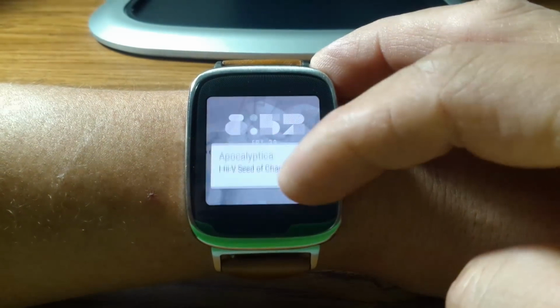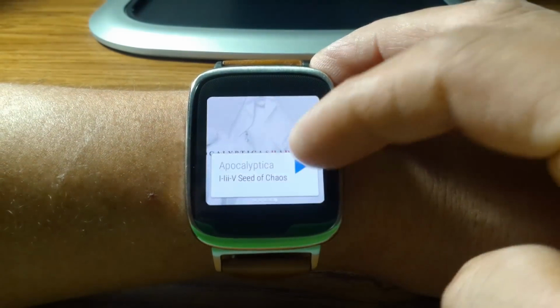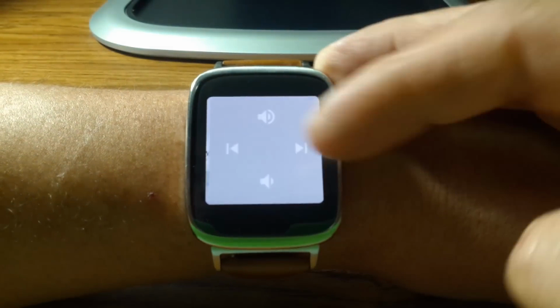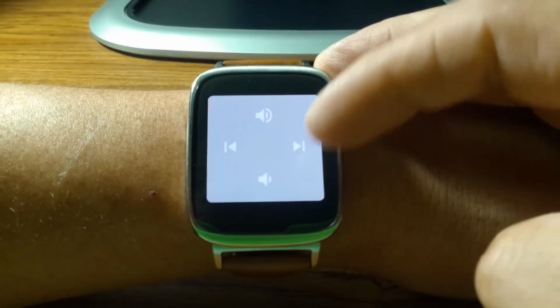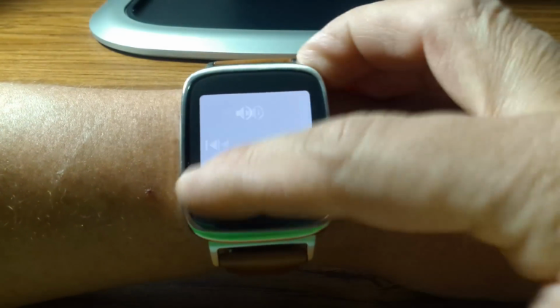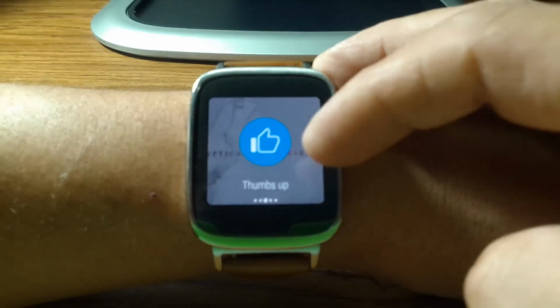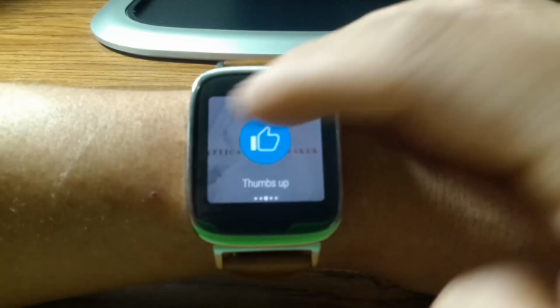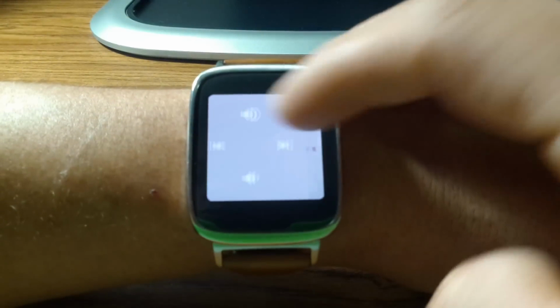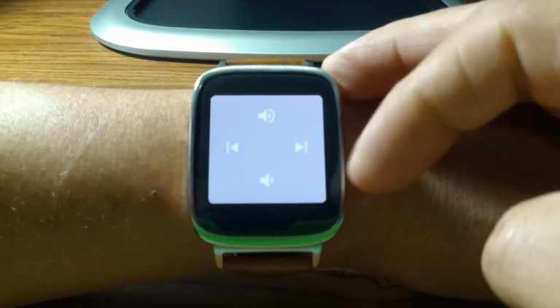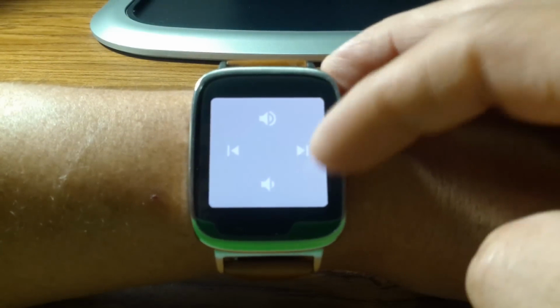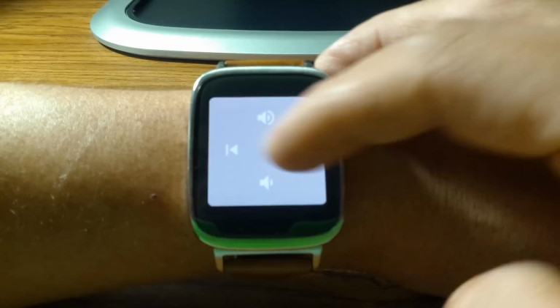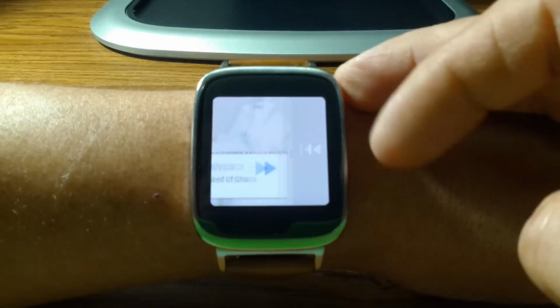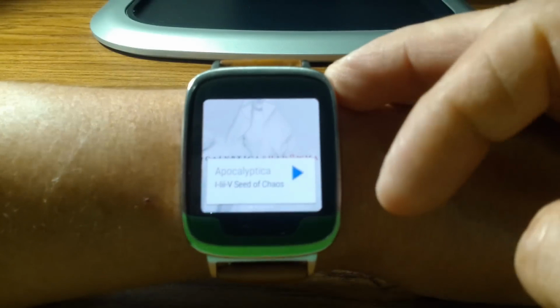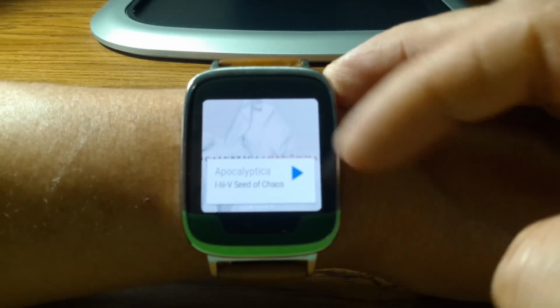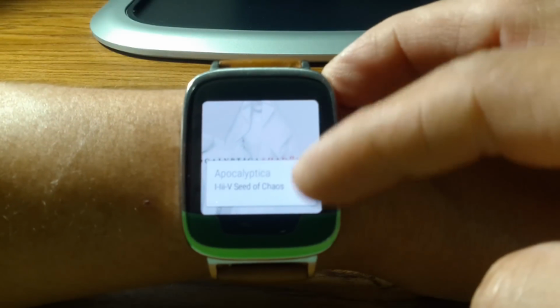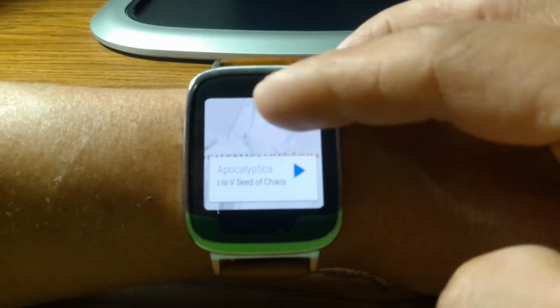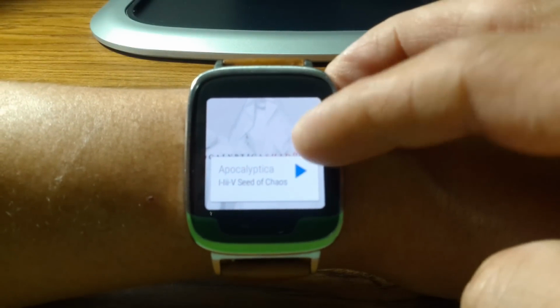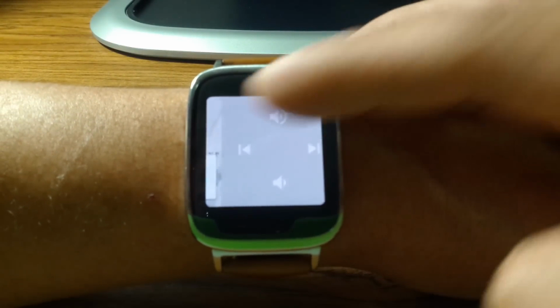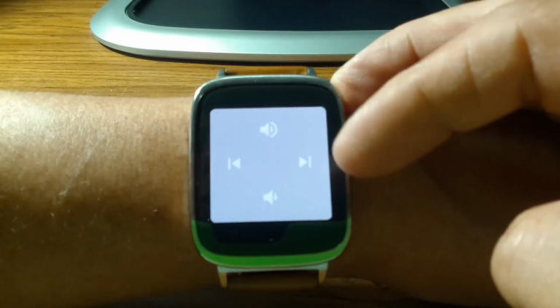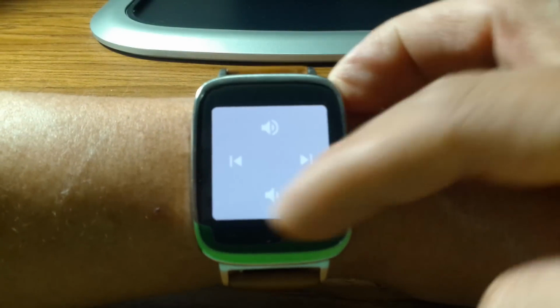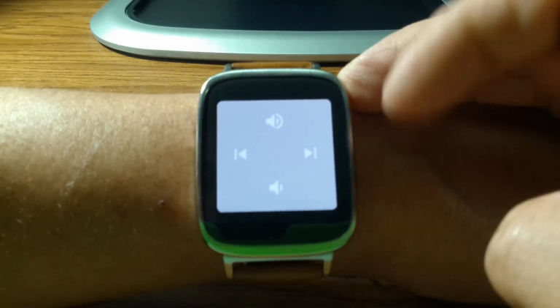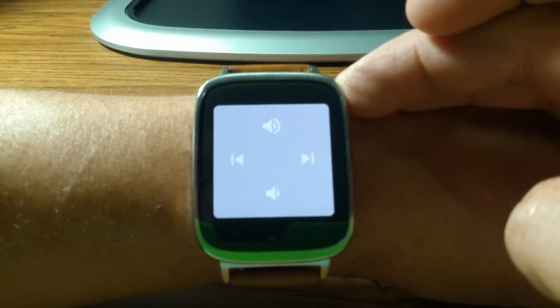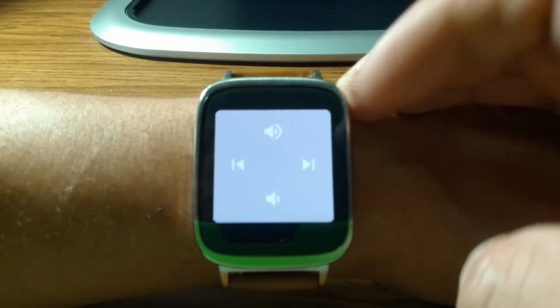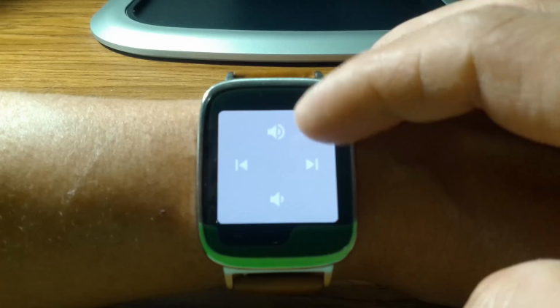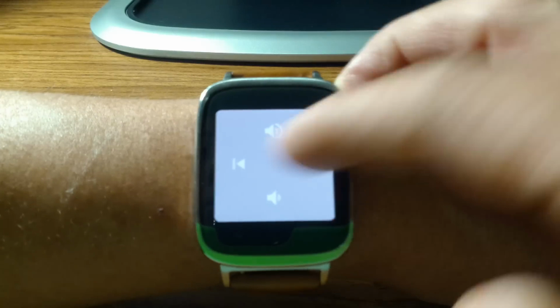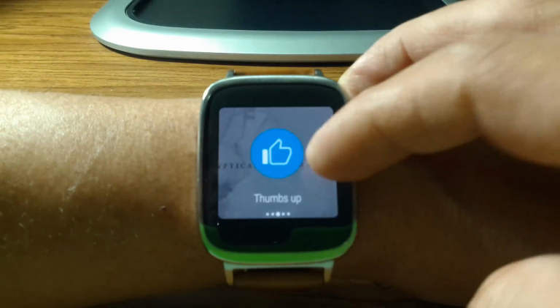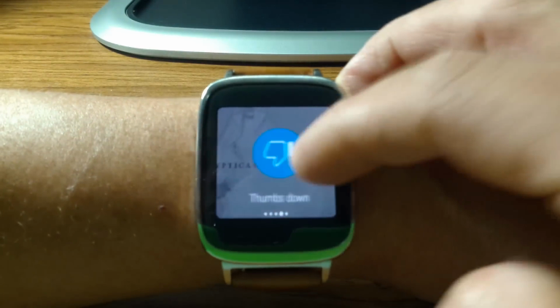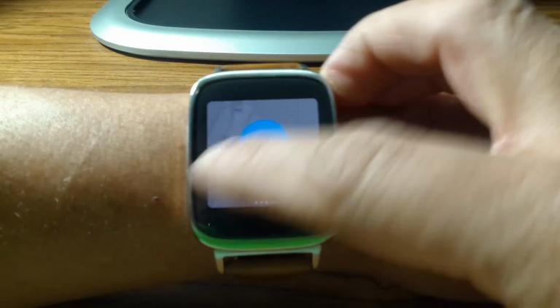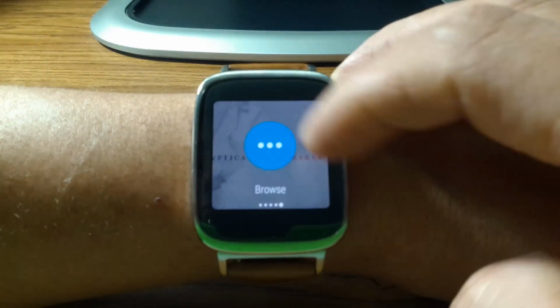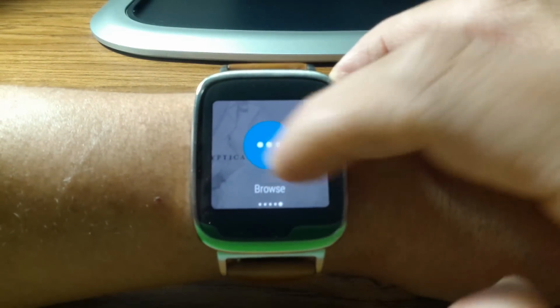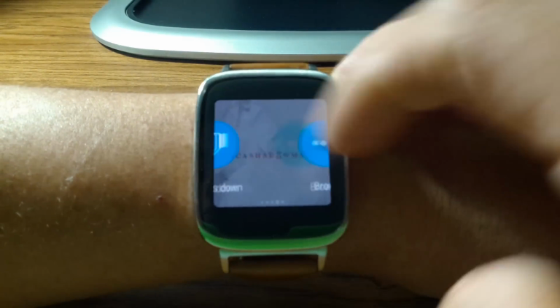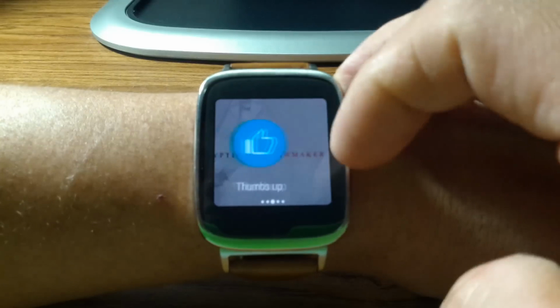Bring it back up. Your controls again — as you can see whenever you have different background album art, depending on the colors of the album art, it will change the colors on your controls.